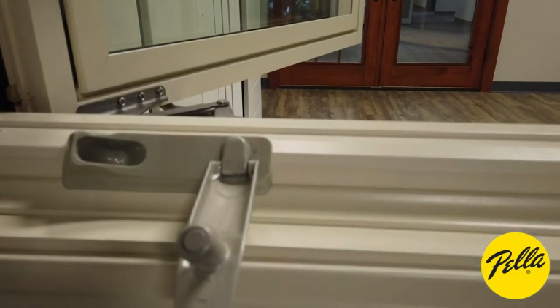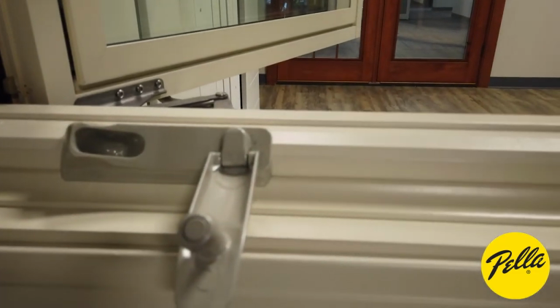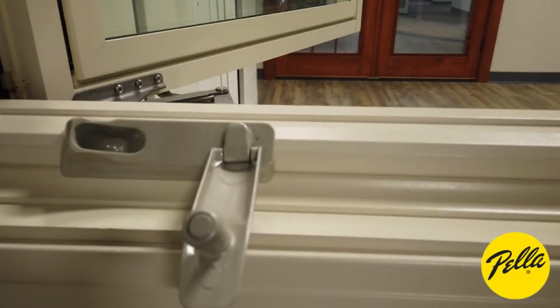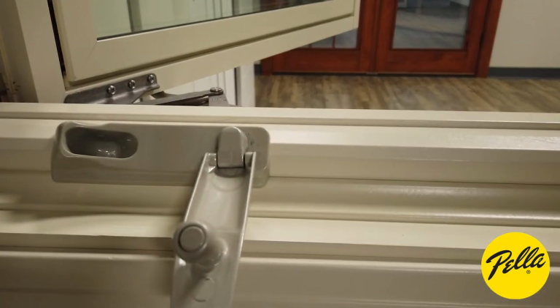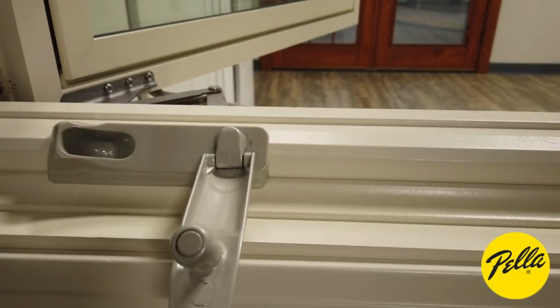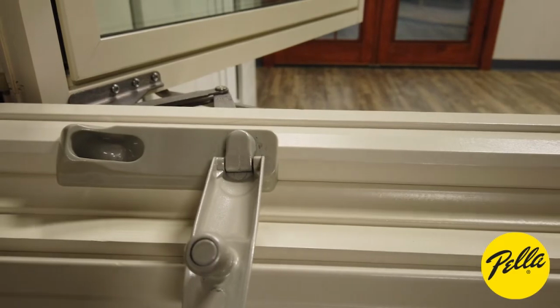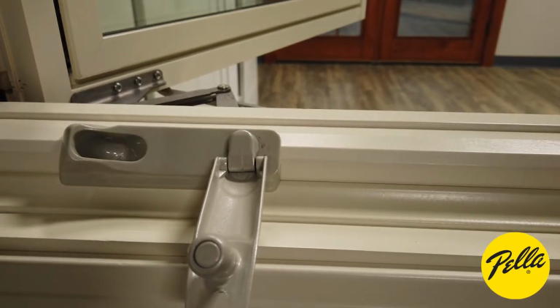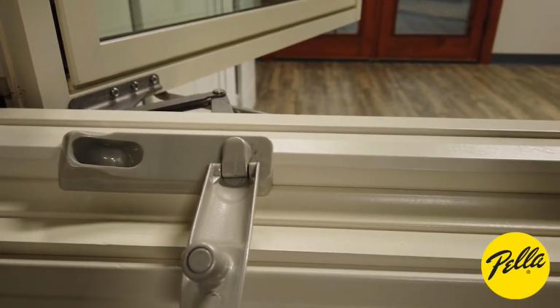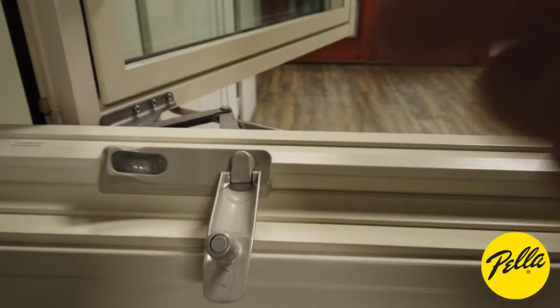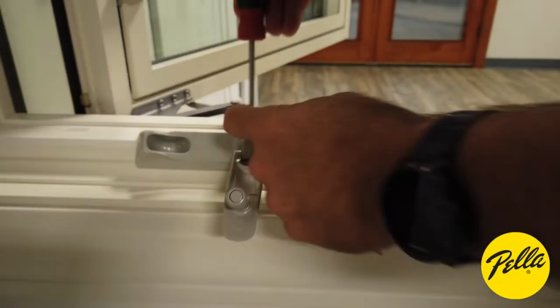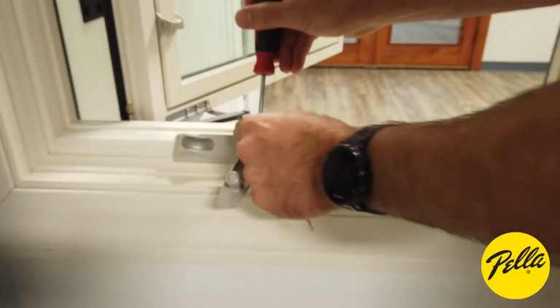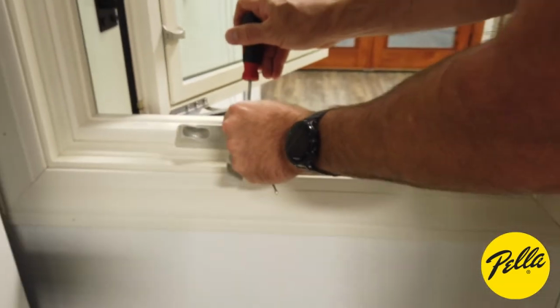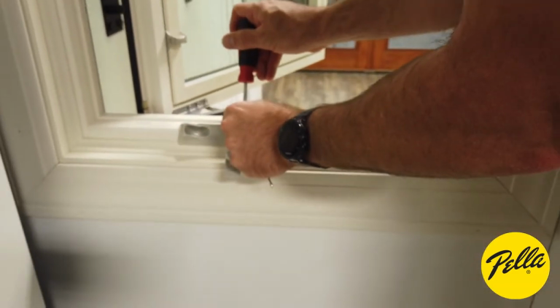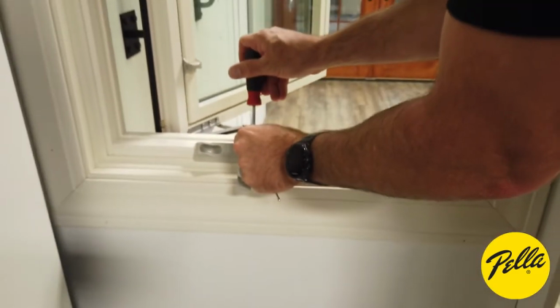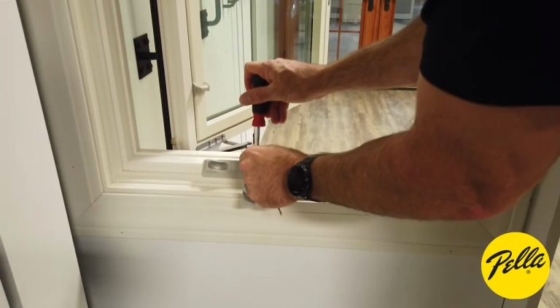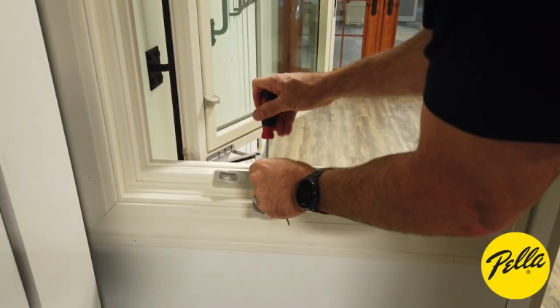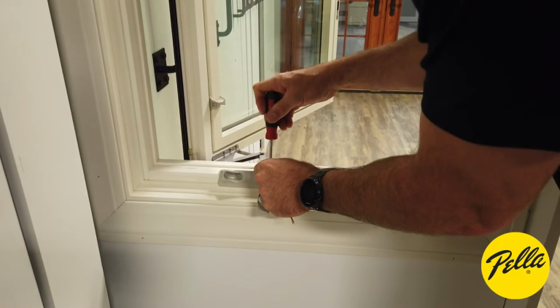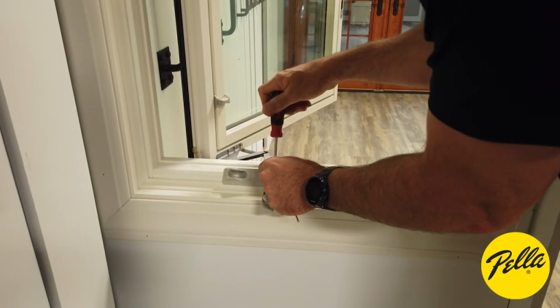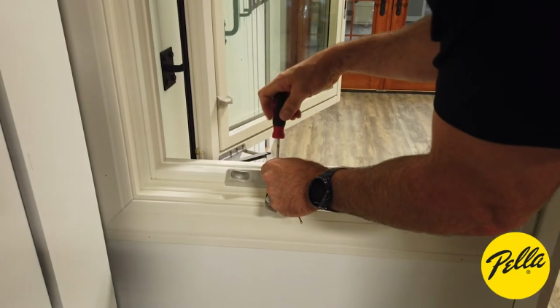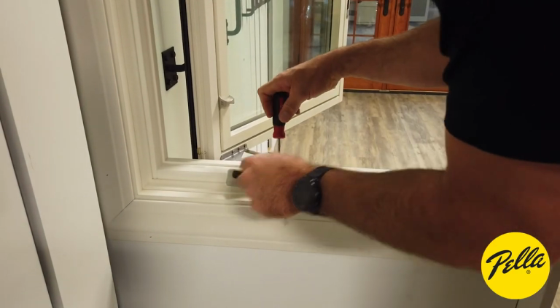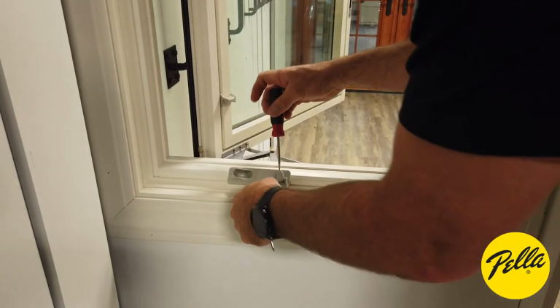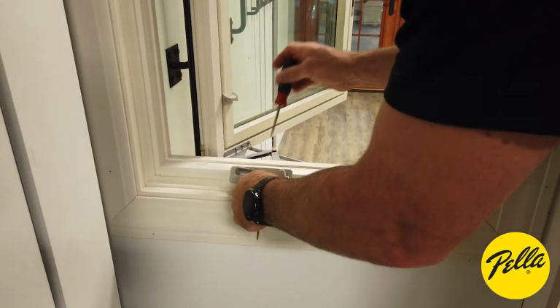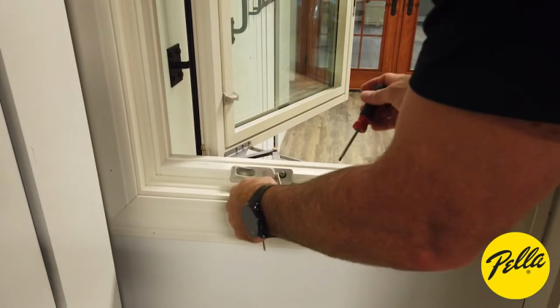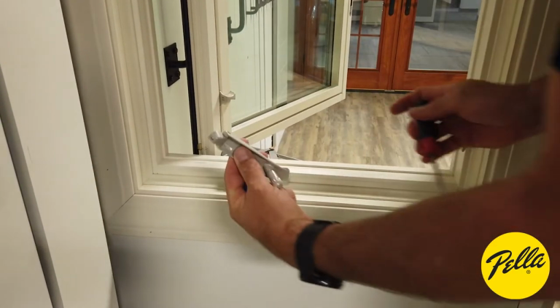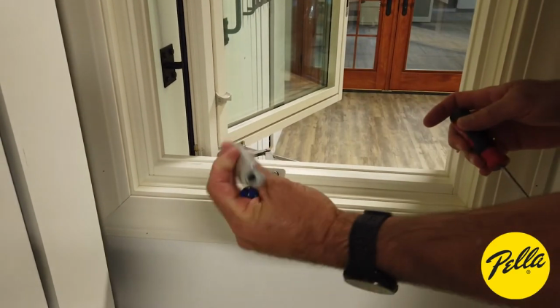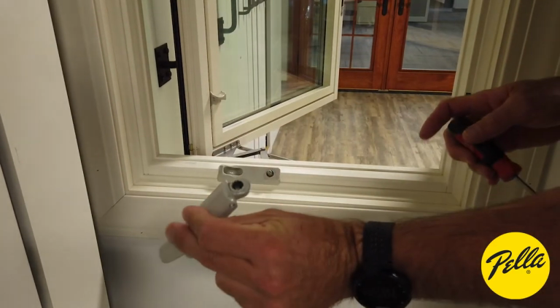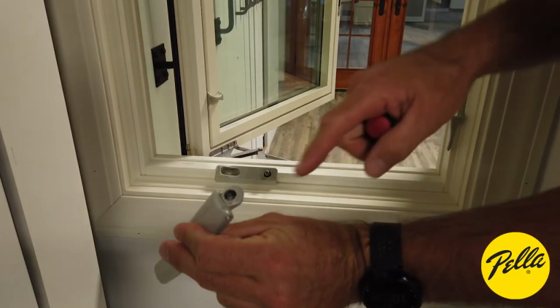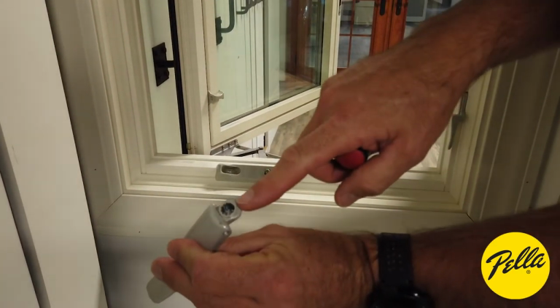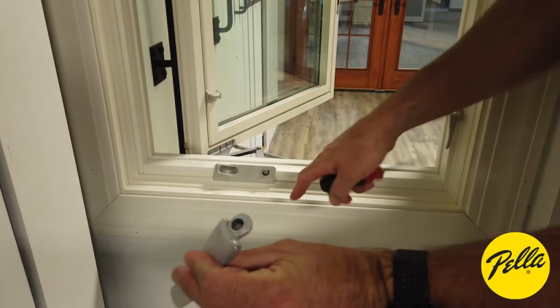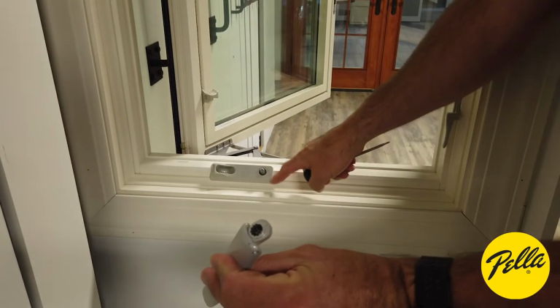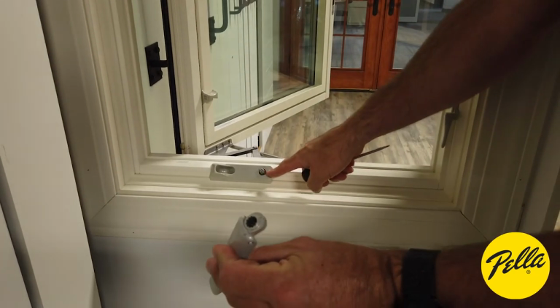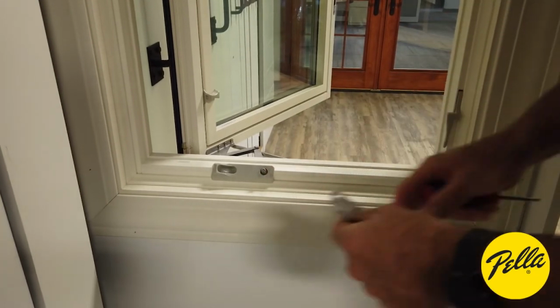We'll take that set screw out first. You just loosen that up and it'll pull right towards you. You can see the teeth are just connecting into there.